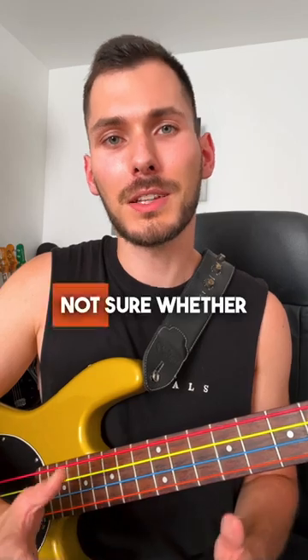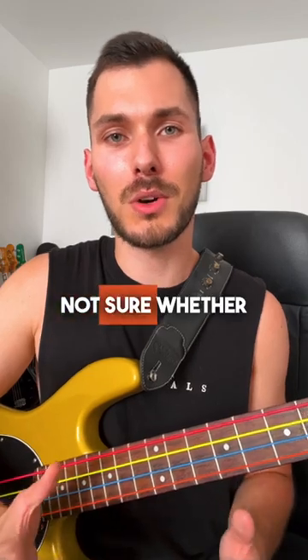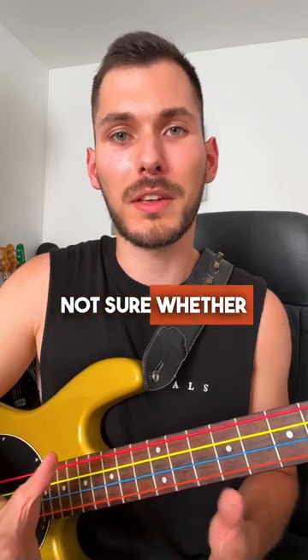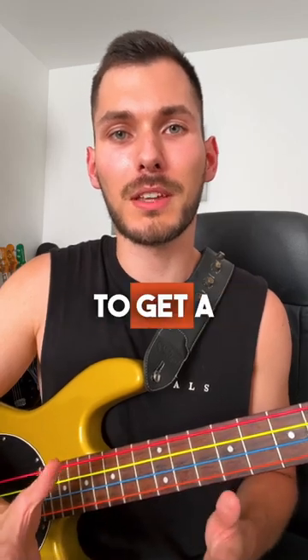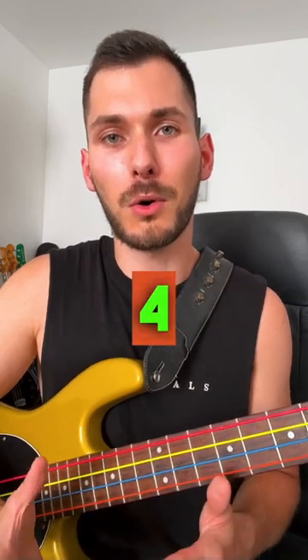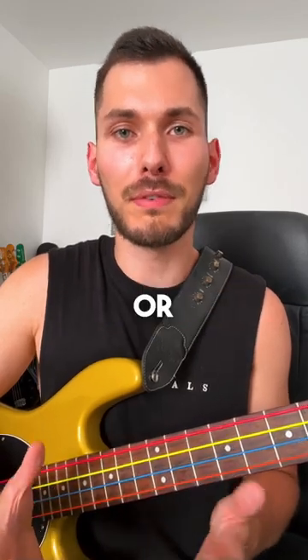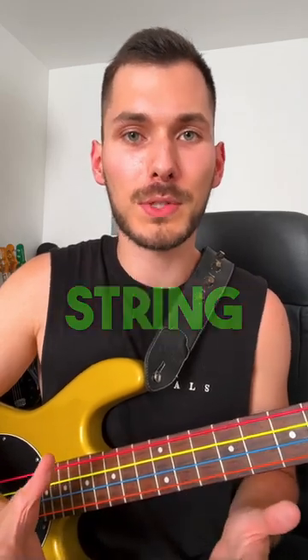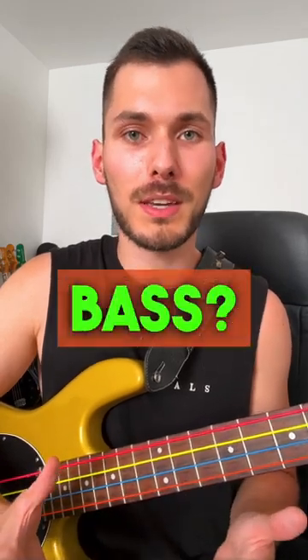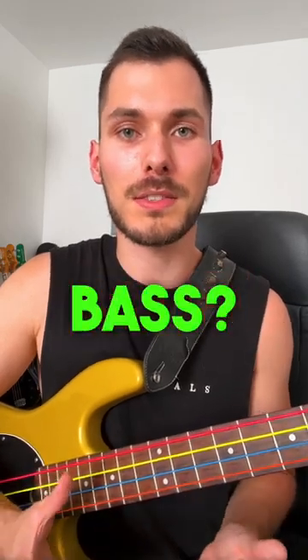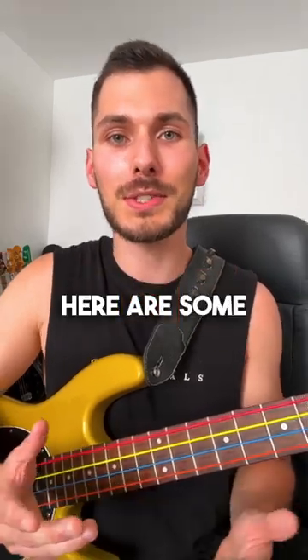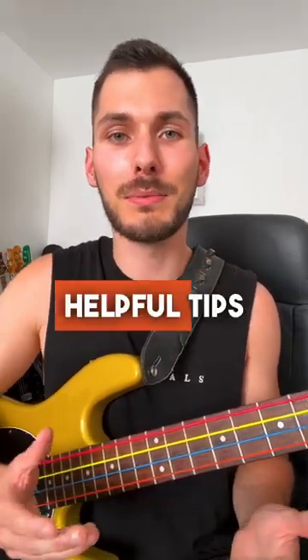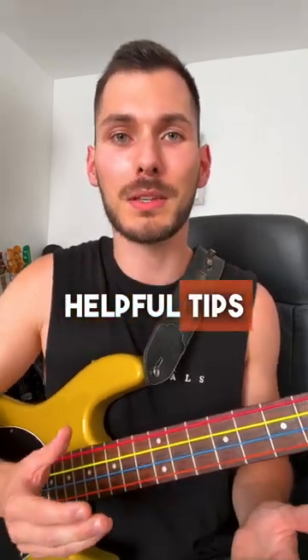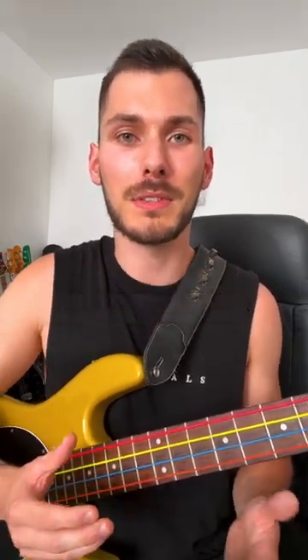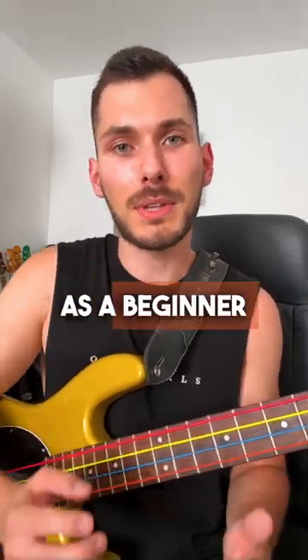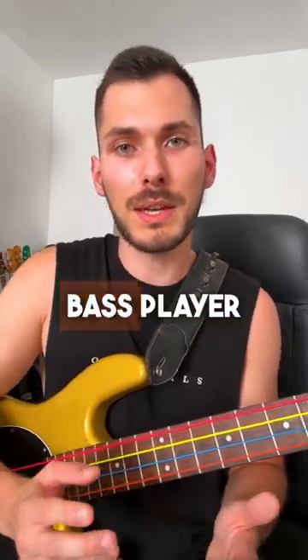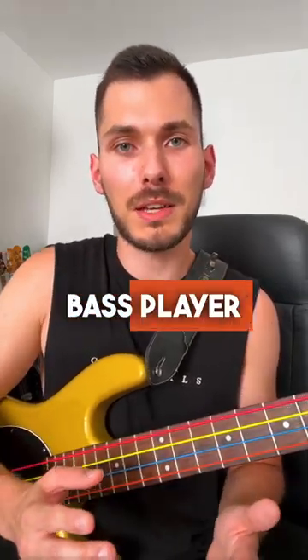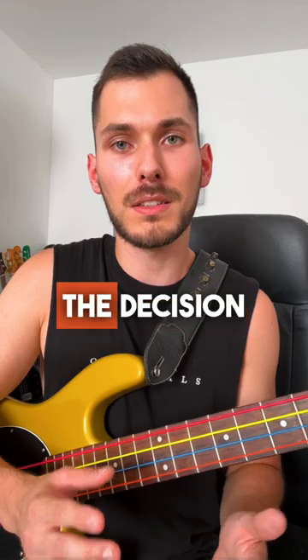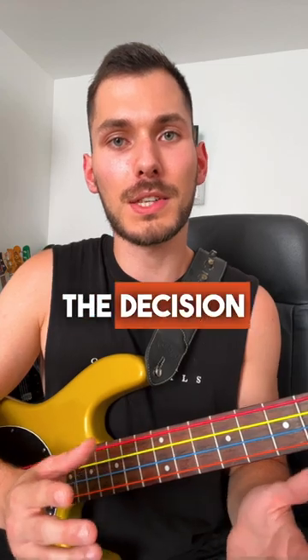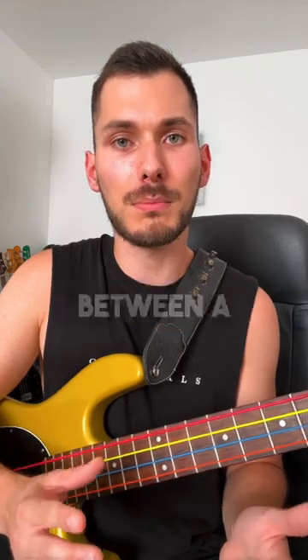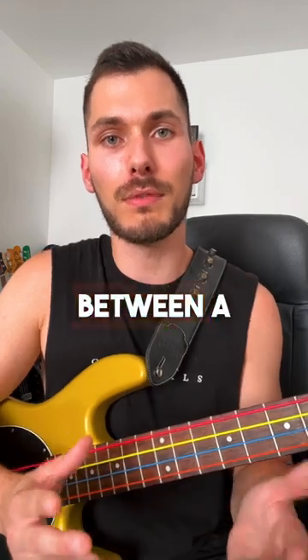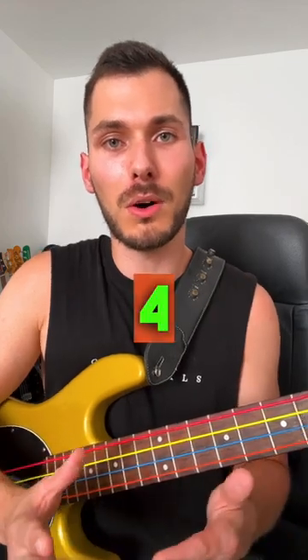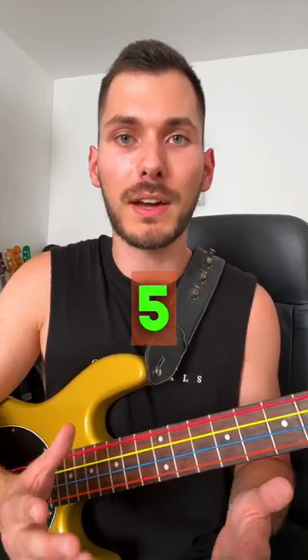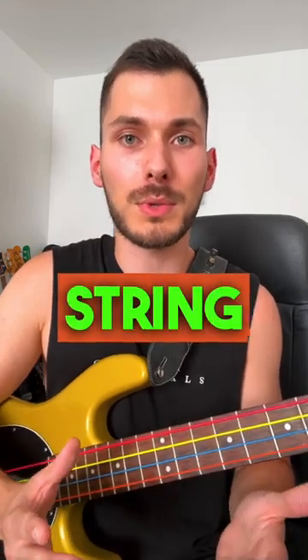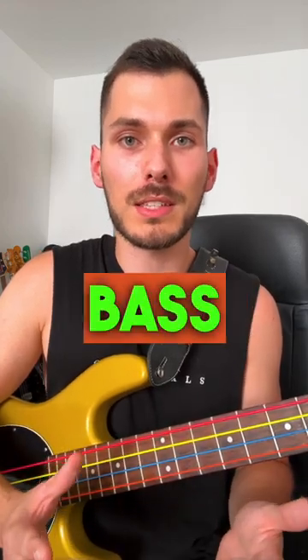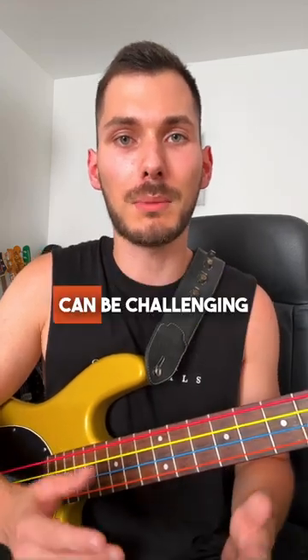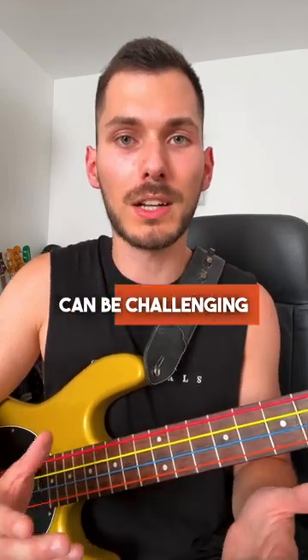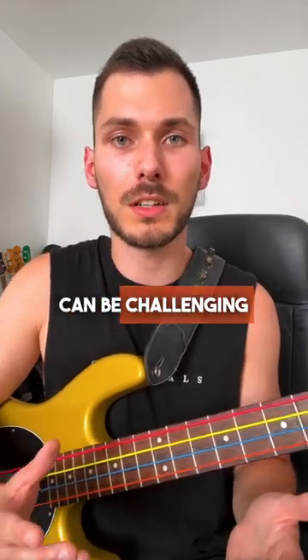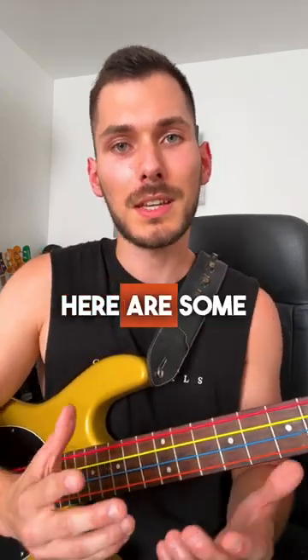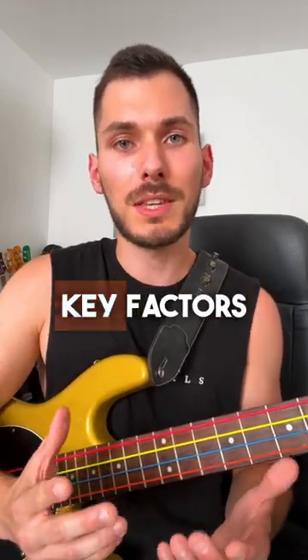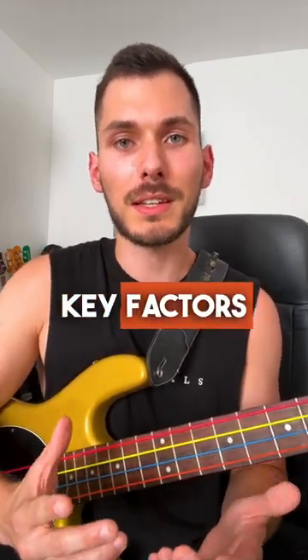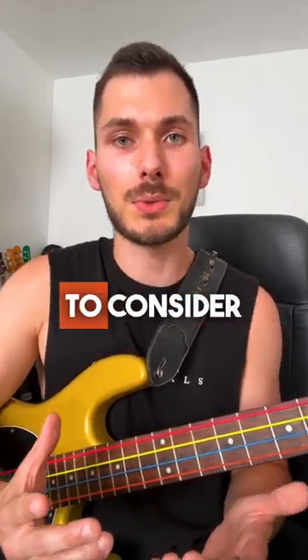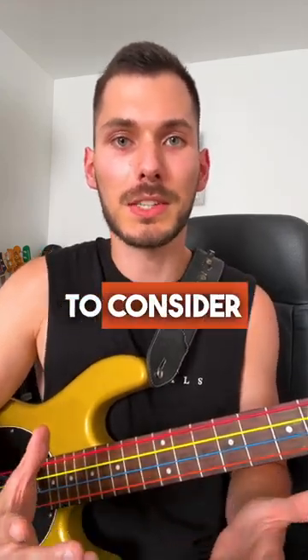Not sure whether to get a 4- or 5-string bass? Here are some helpful tips. As a beginner bass player, the decision between a 4- or 5-string bass can be challenging. Here are some key factors to consider.